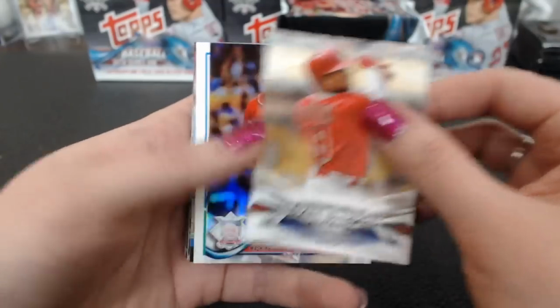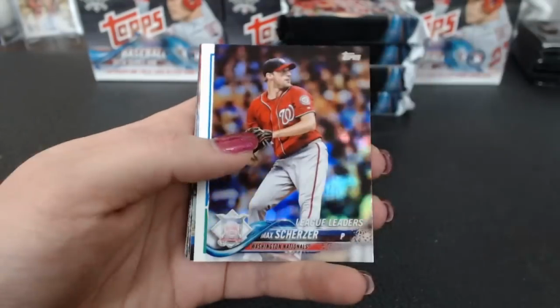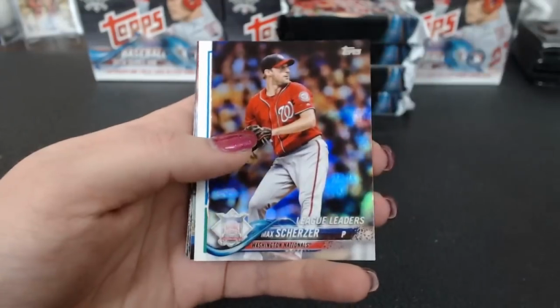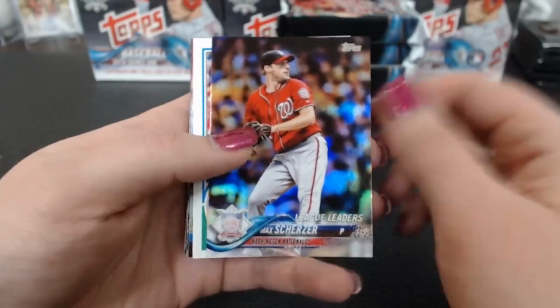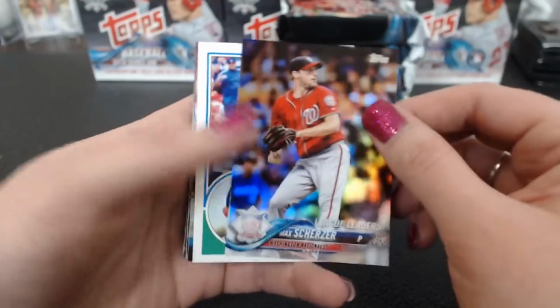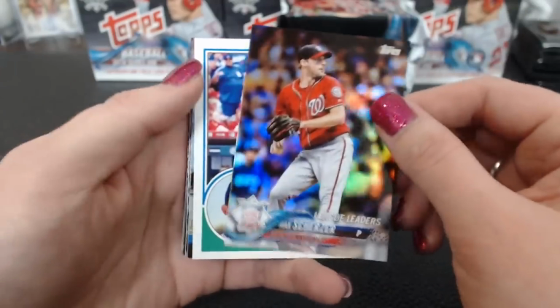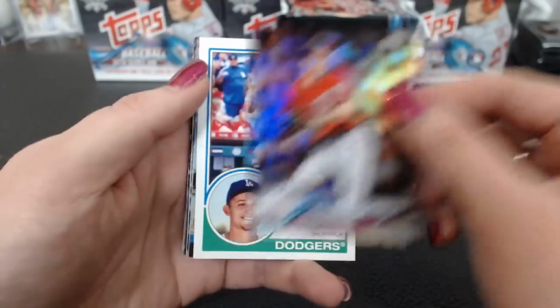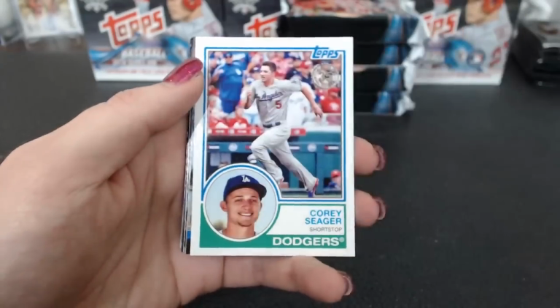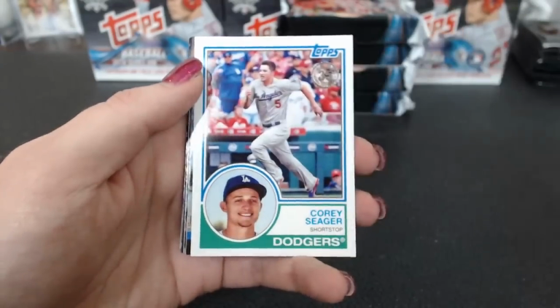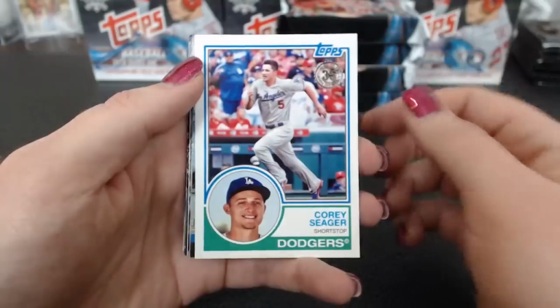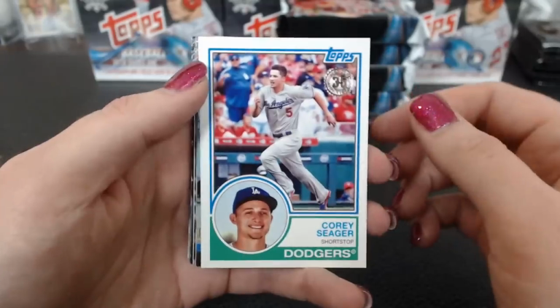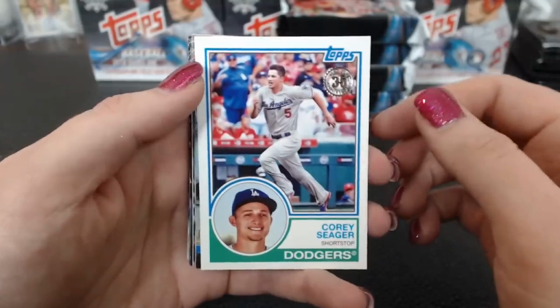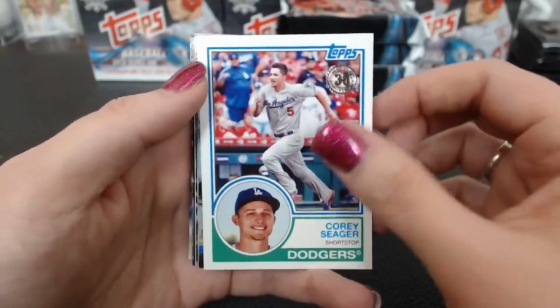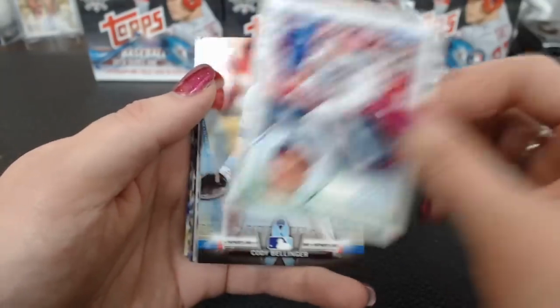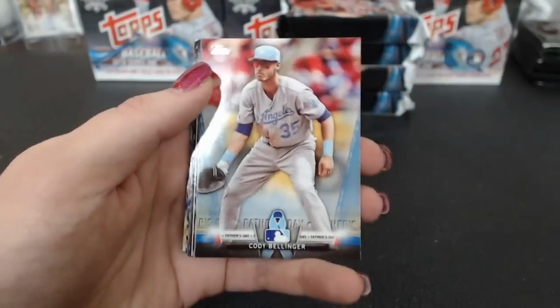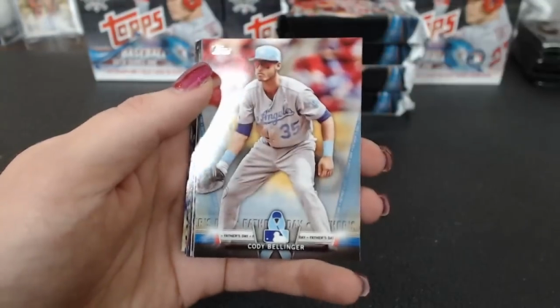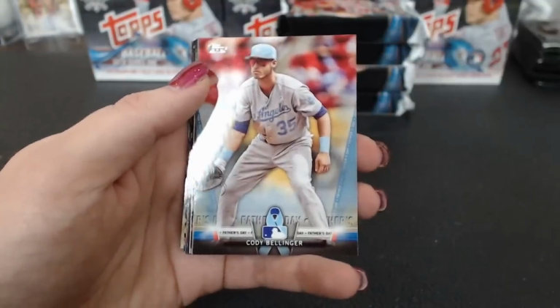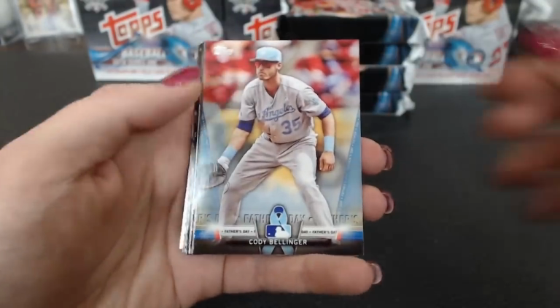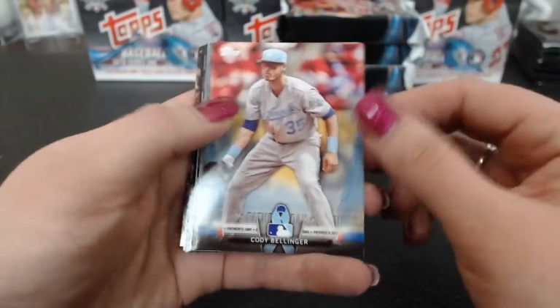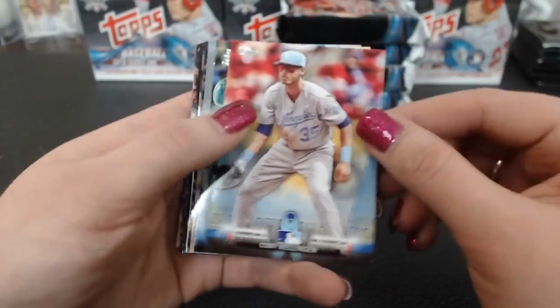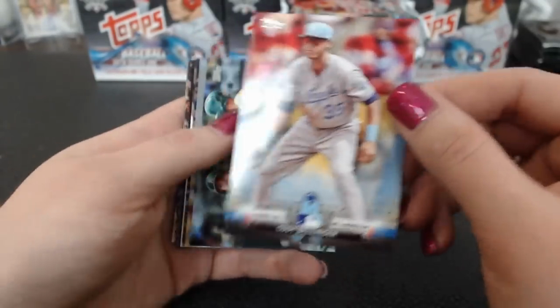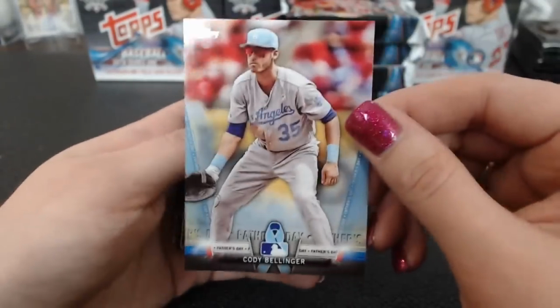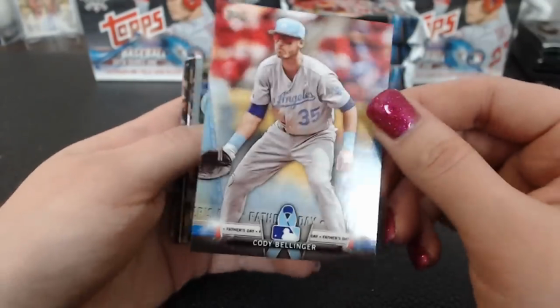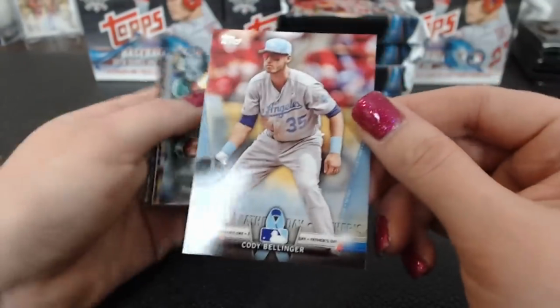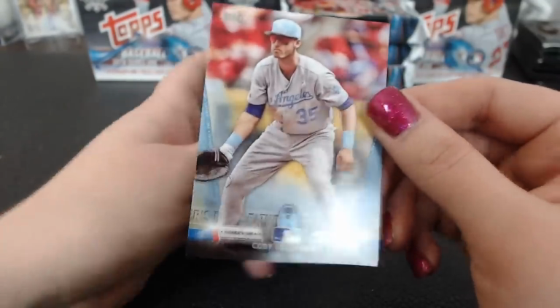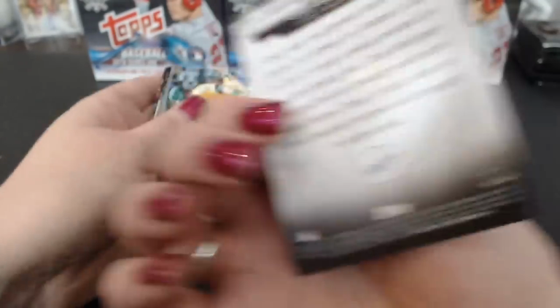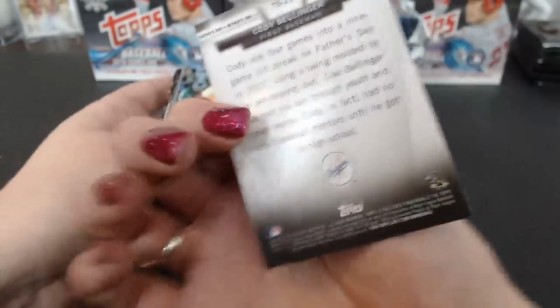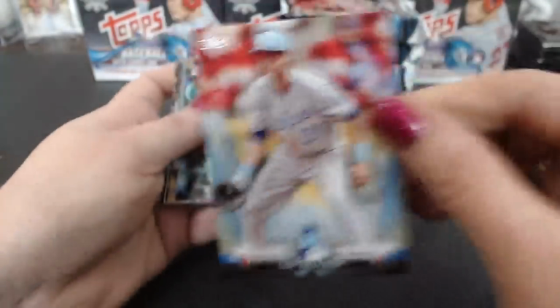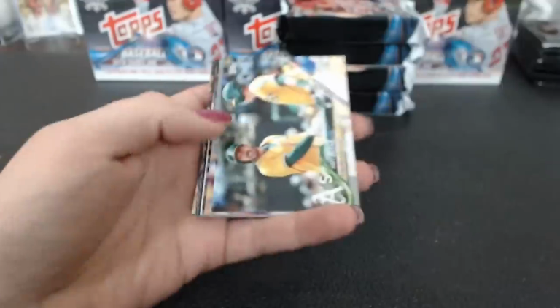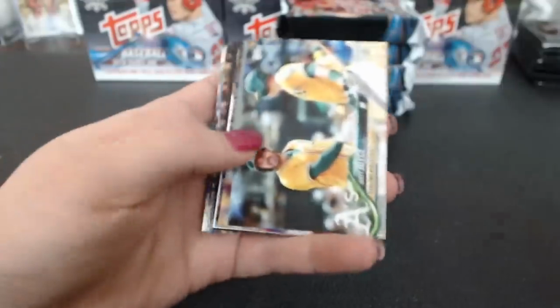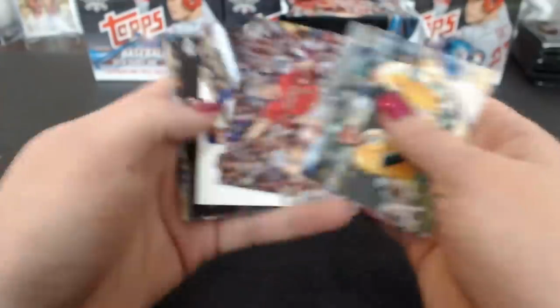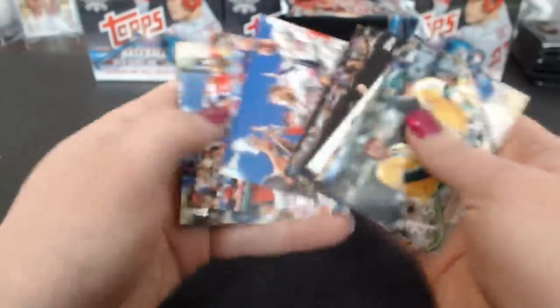Upton Silver Slugger. Scherzer Rainbow. Corey Seeger '83. There's a Bellinger Father's Day salute.